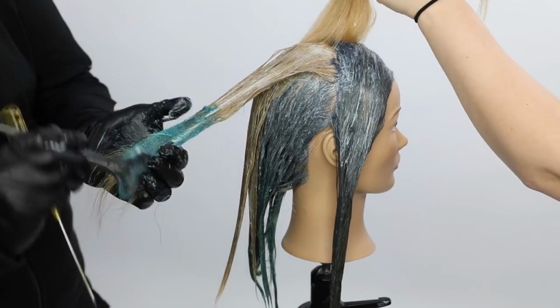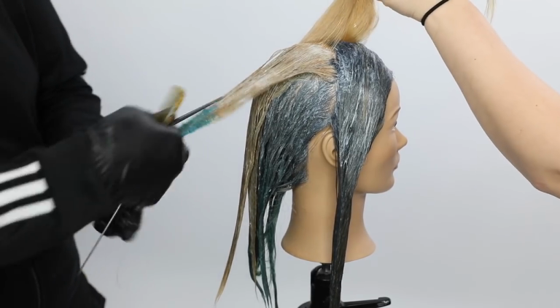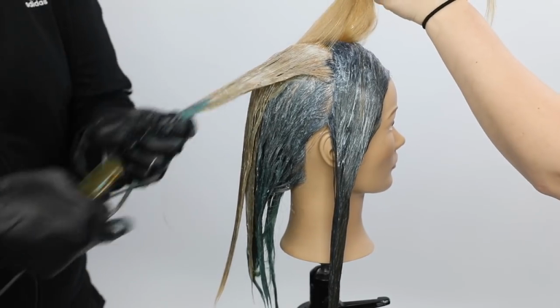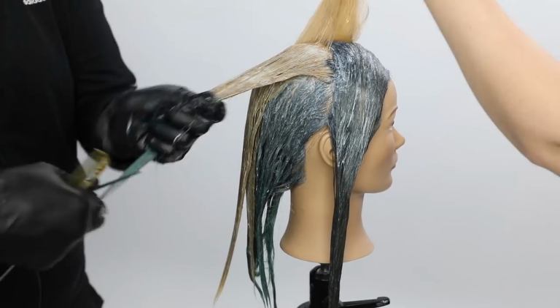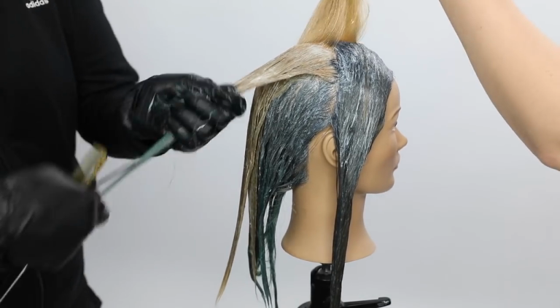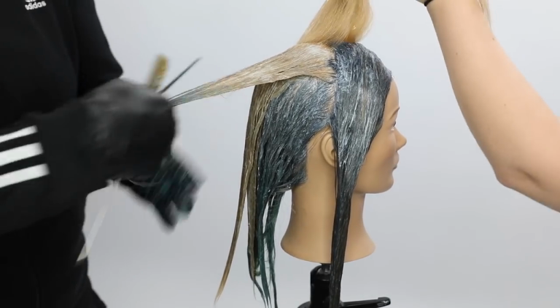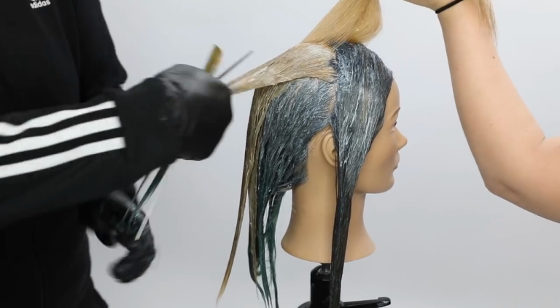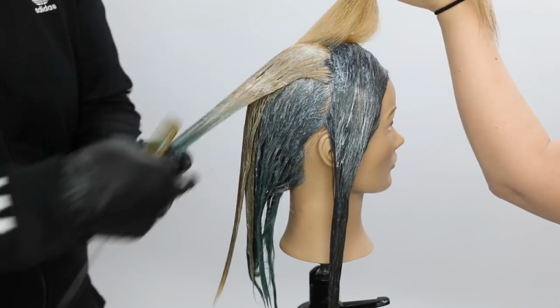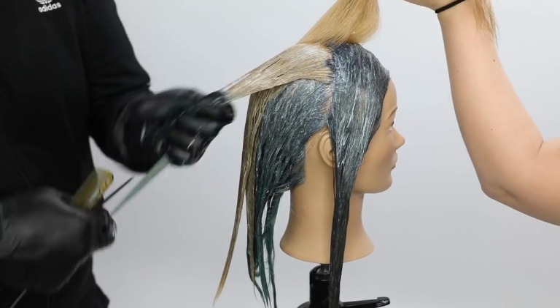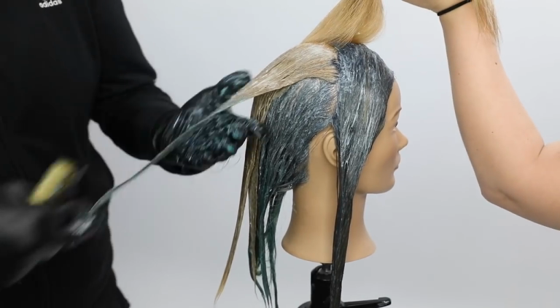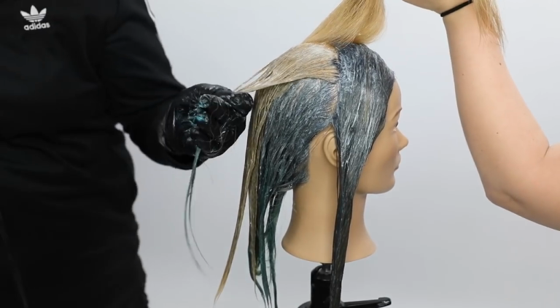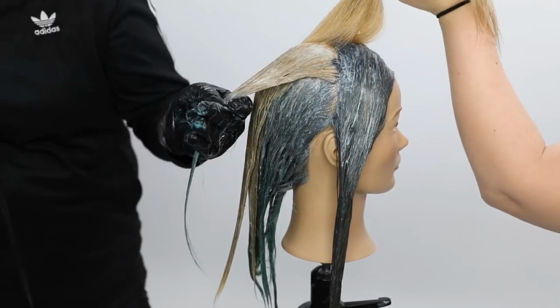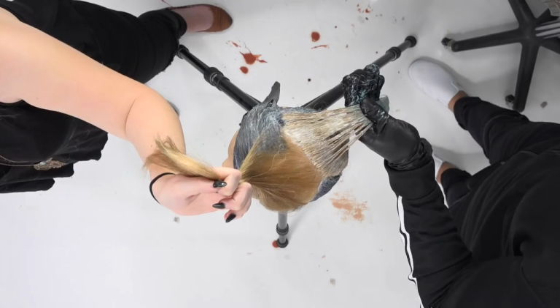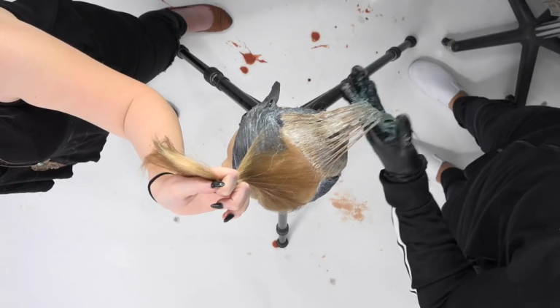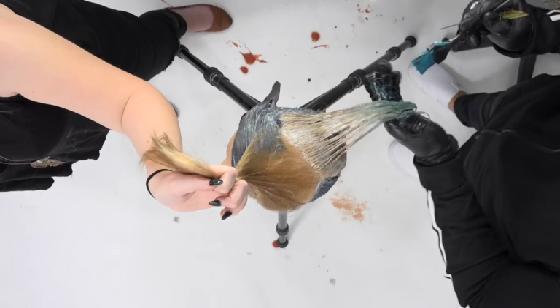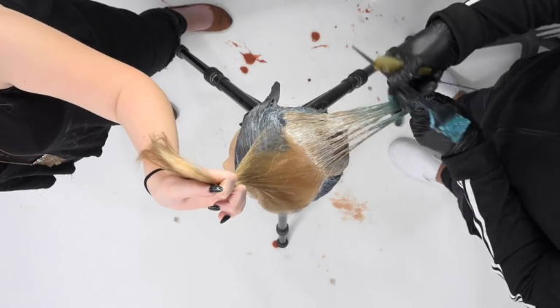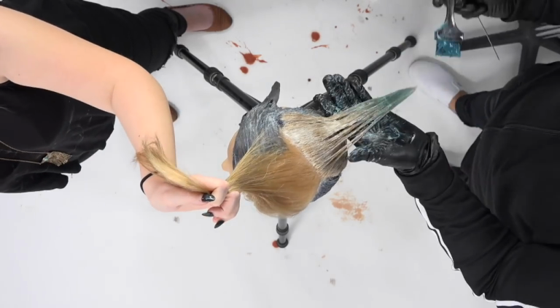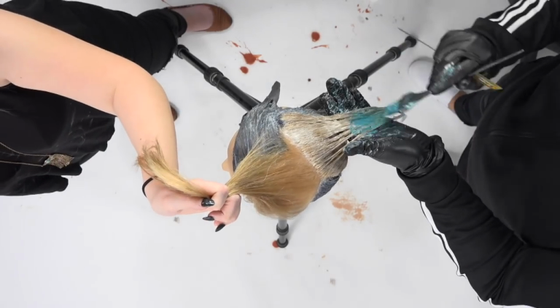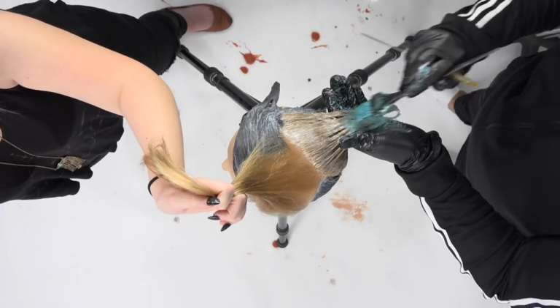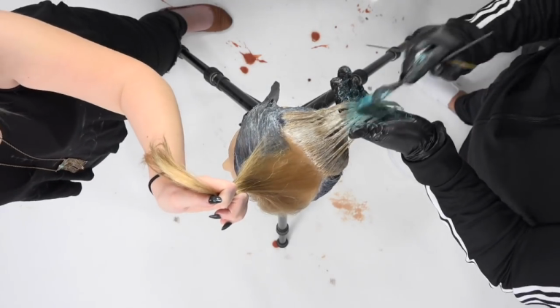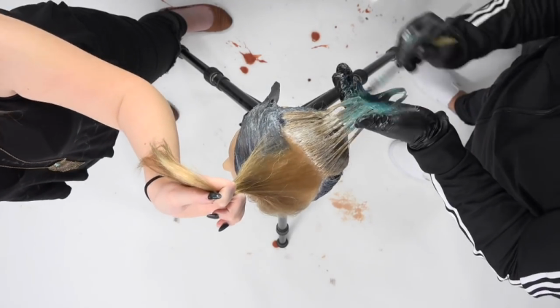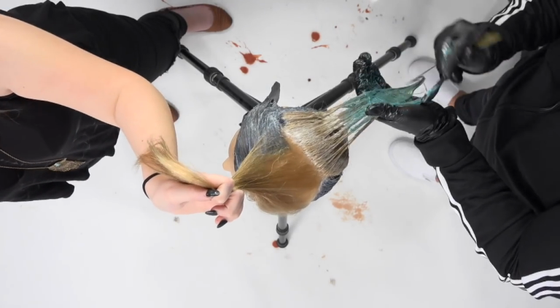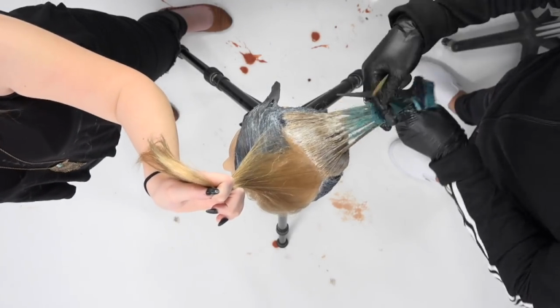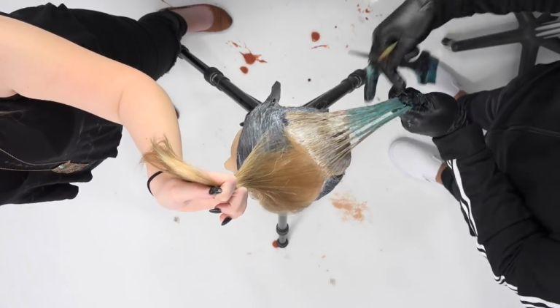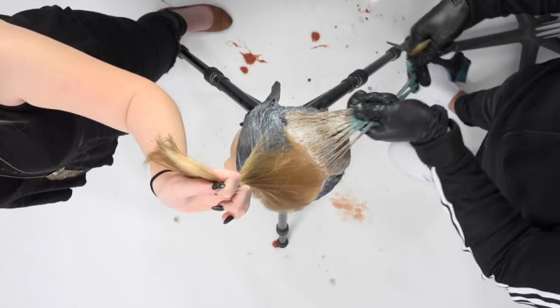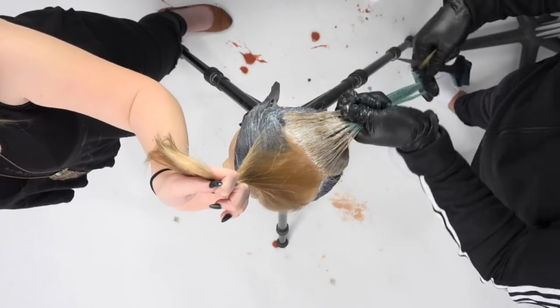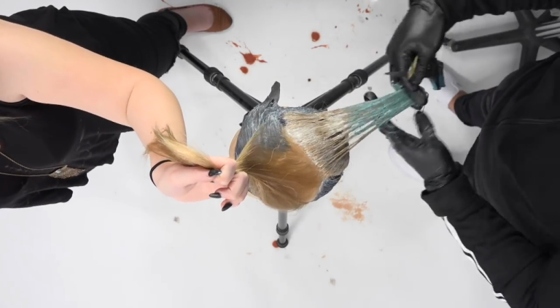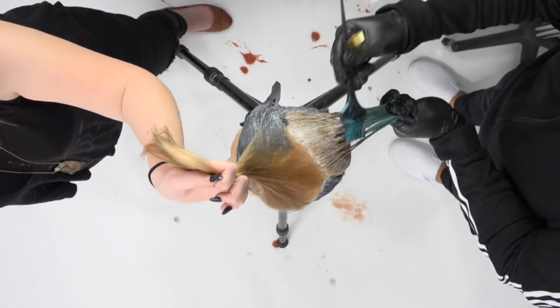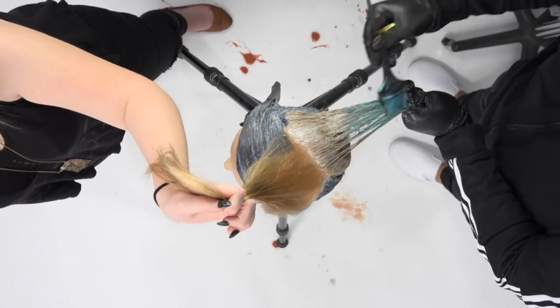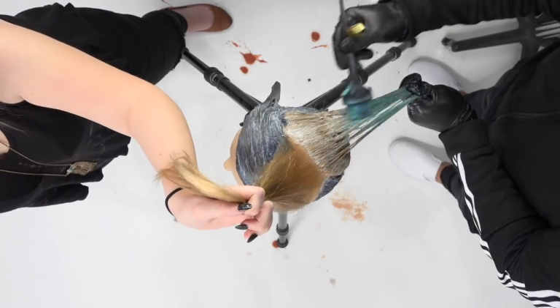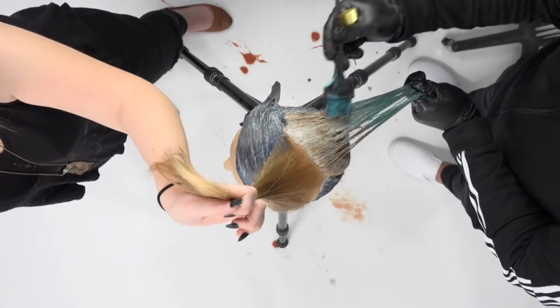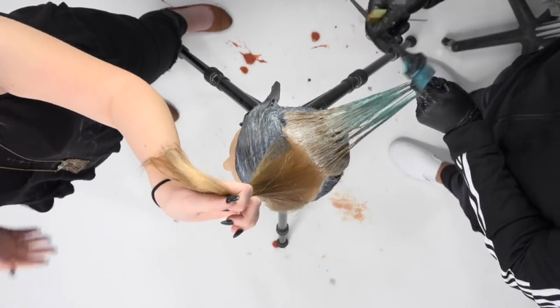Now I'm adding that mint in because this is the point where it's going to start moving into where I don't have any mint in the hair color technique.